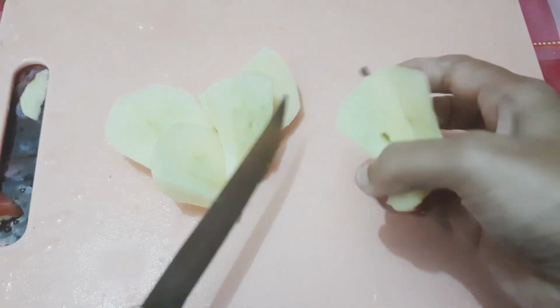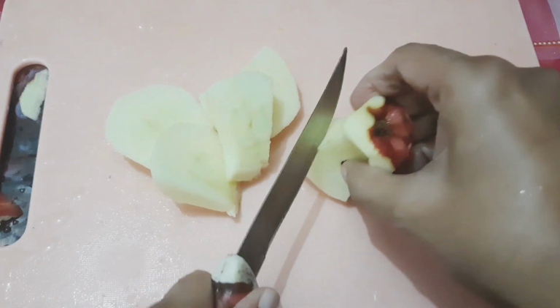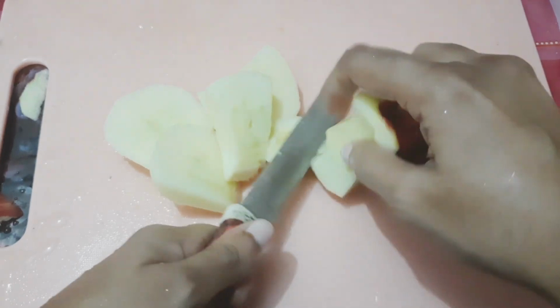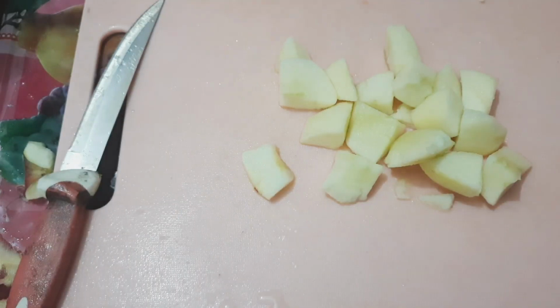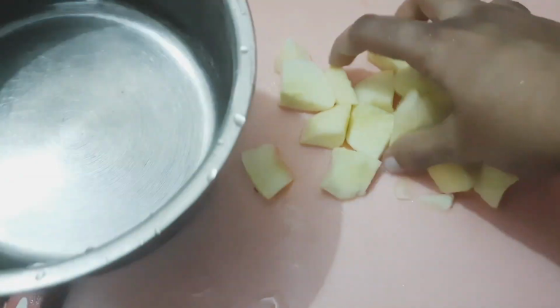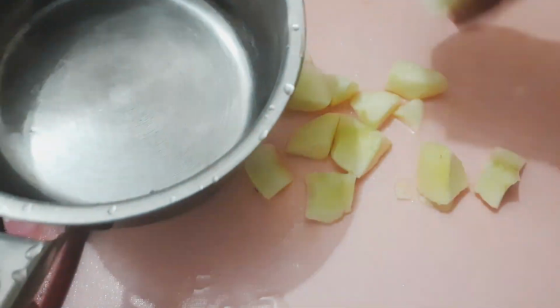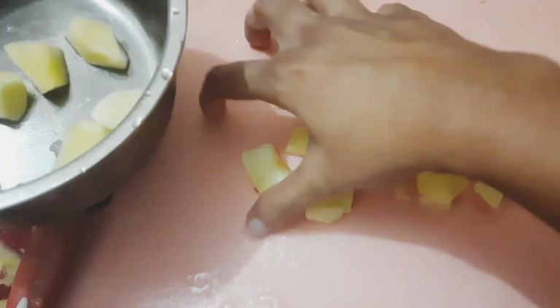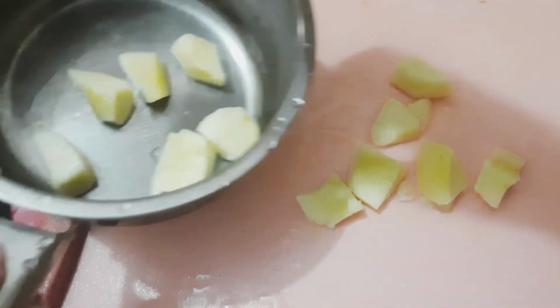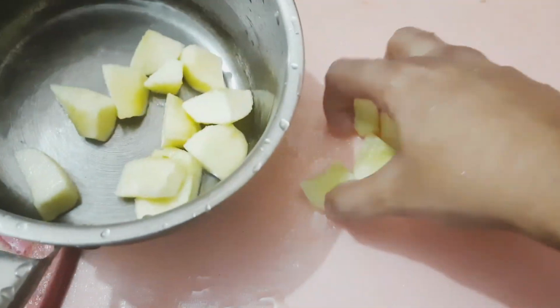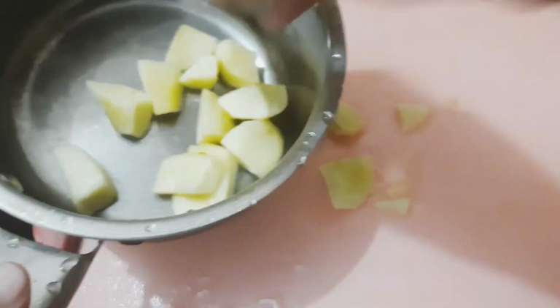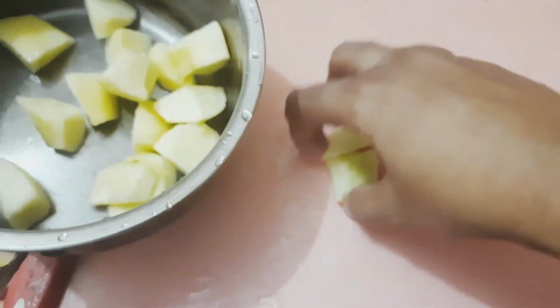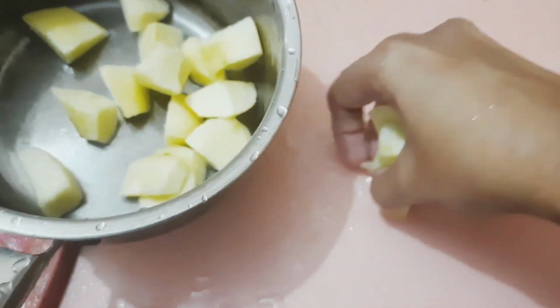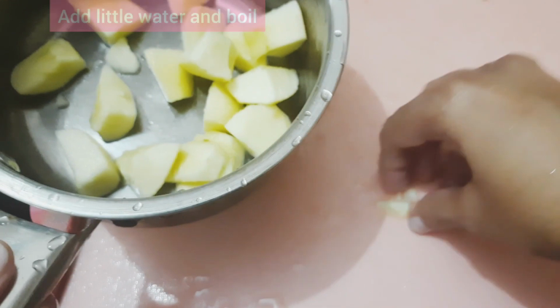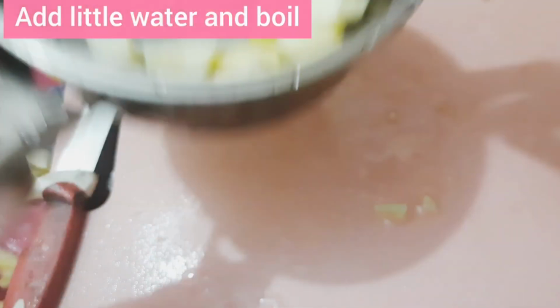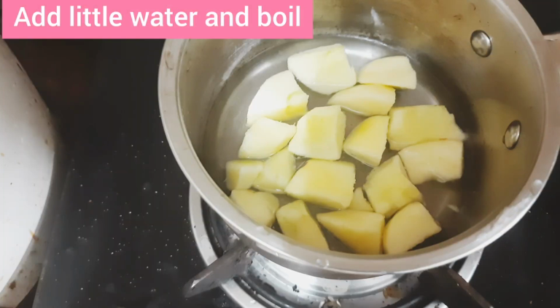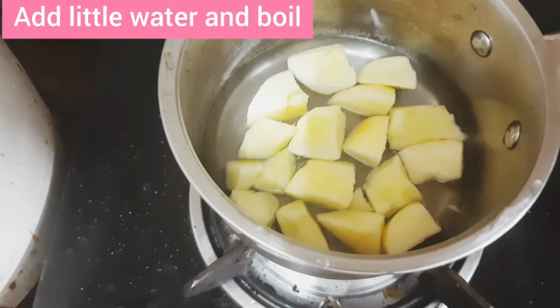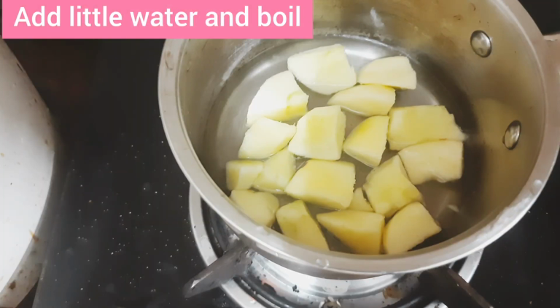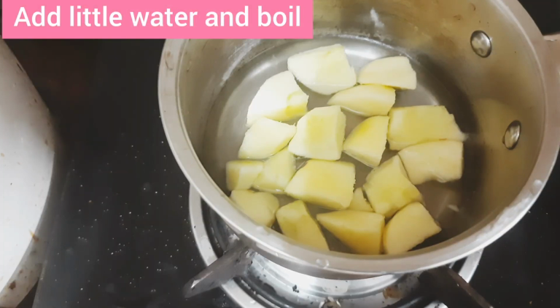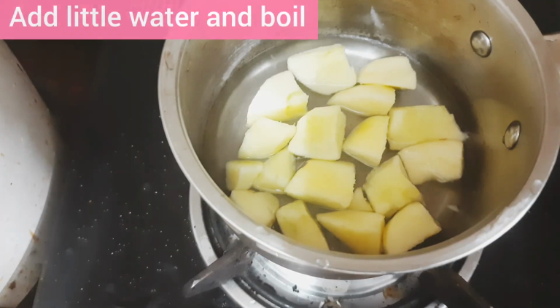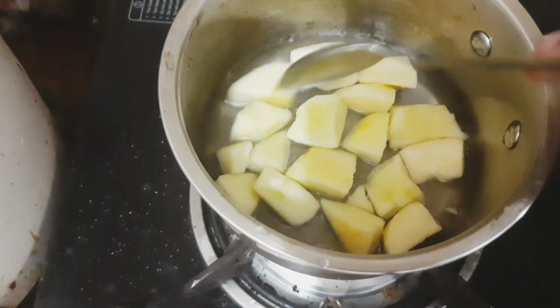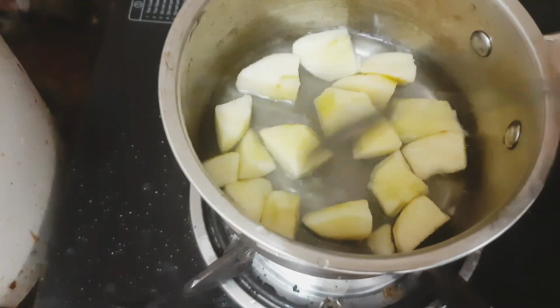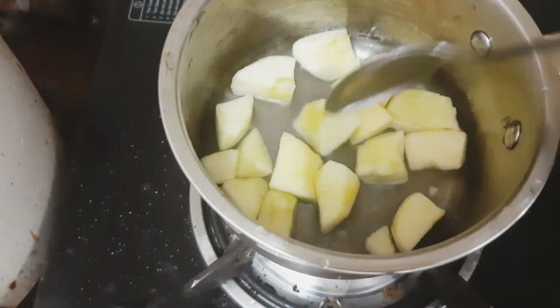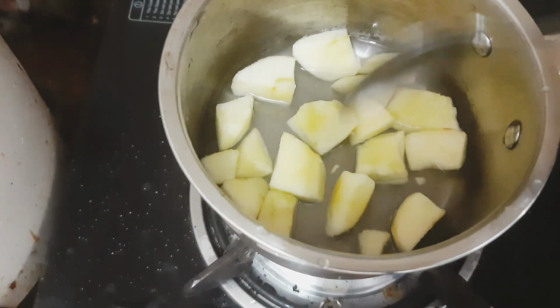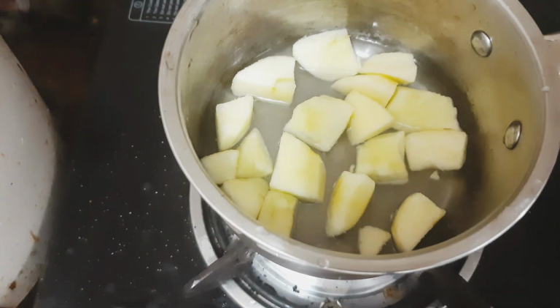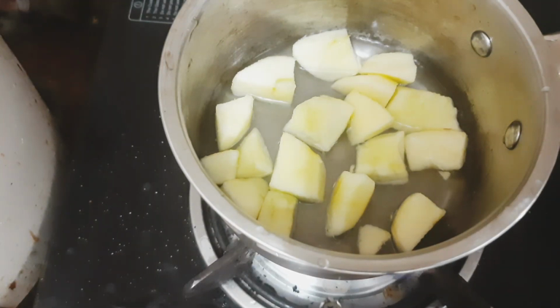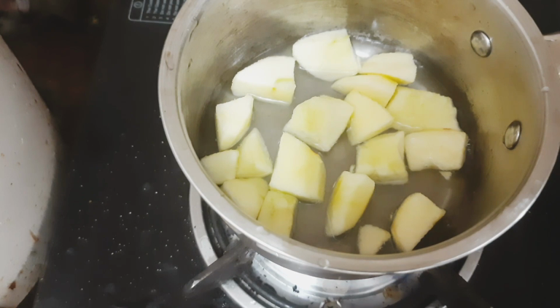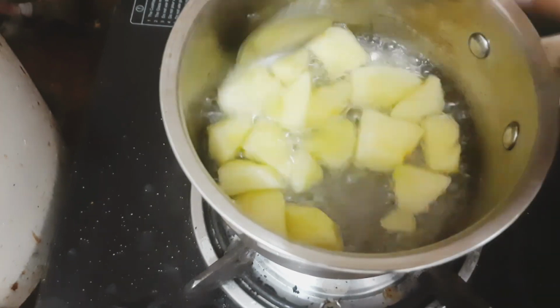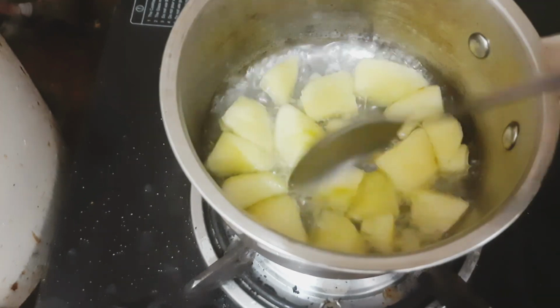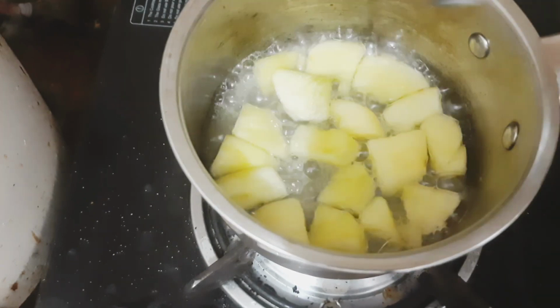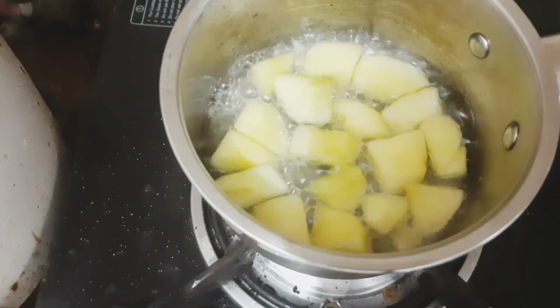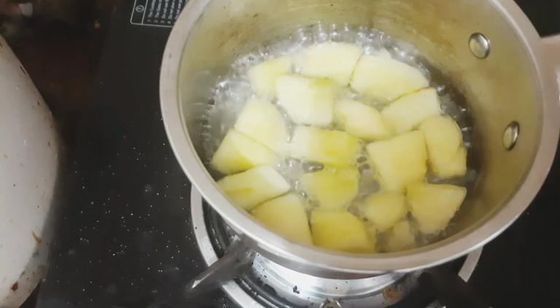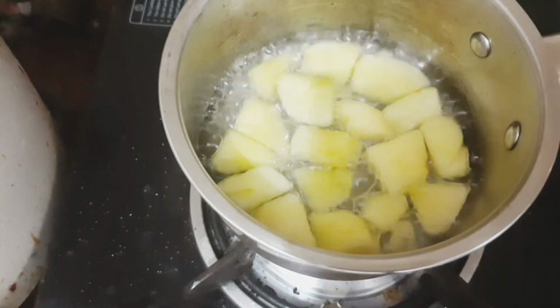Next, boil it. It is not dry yet — it is light and soft. Then boil it and let it get a little soft. Let it dry out.